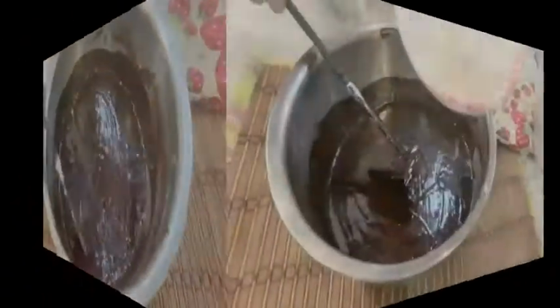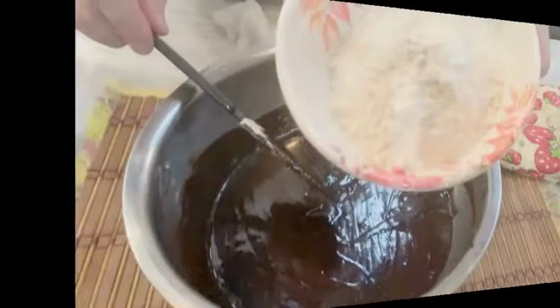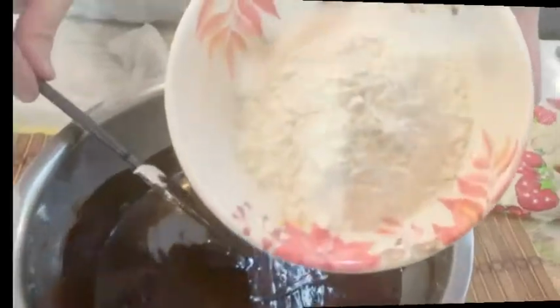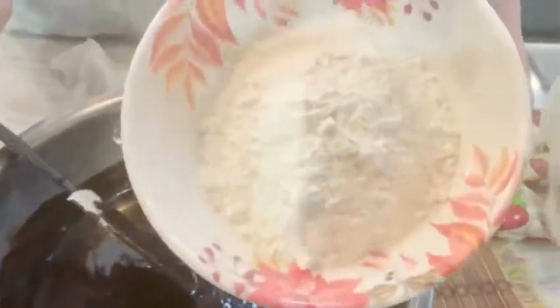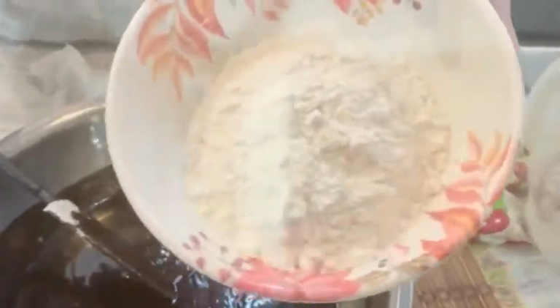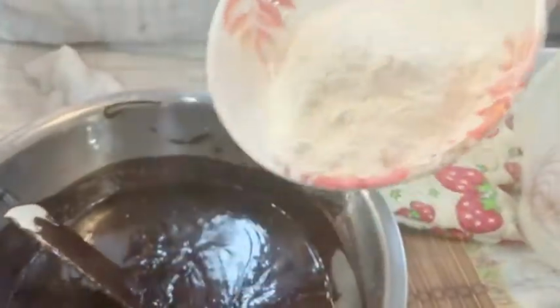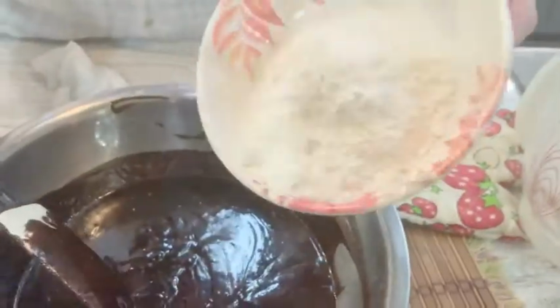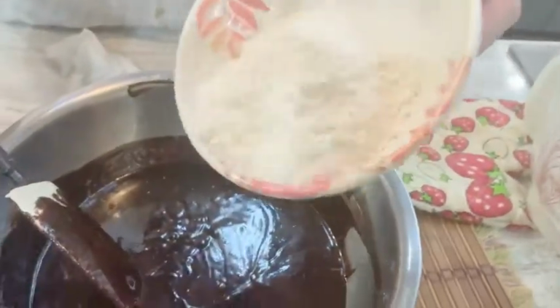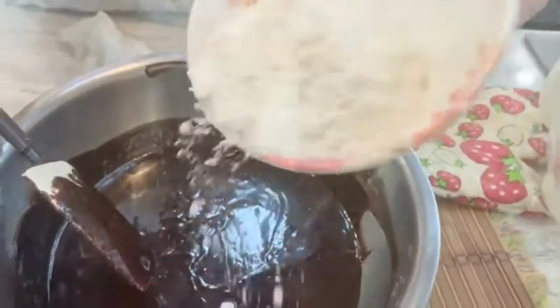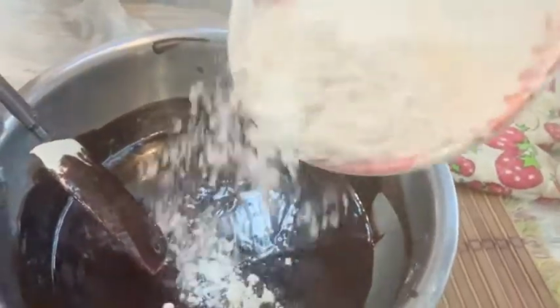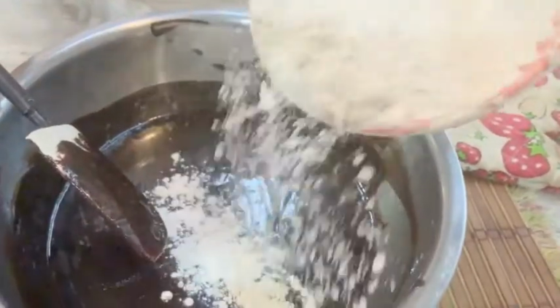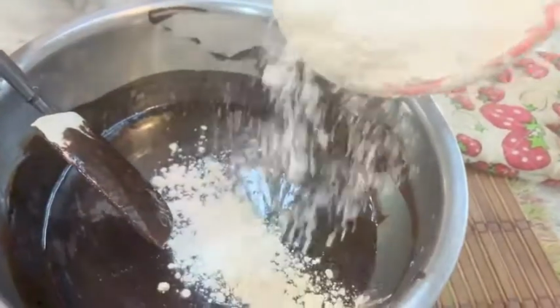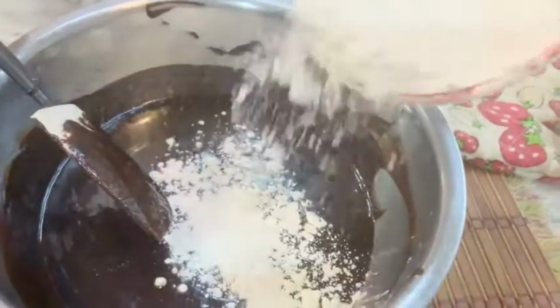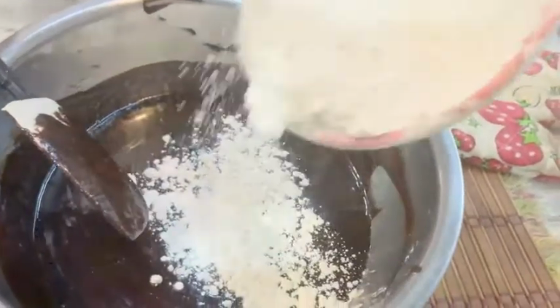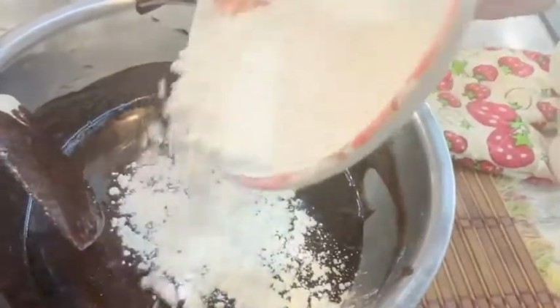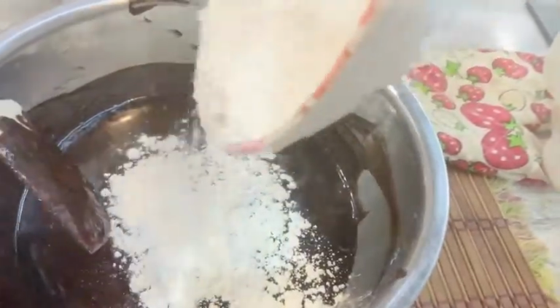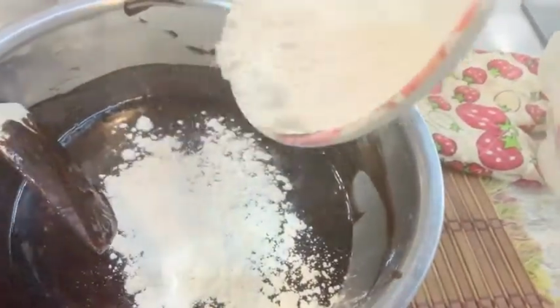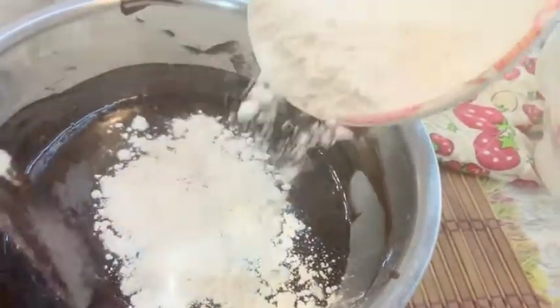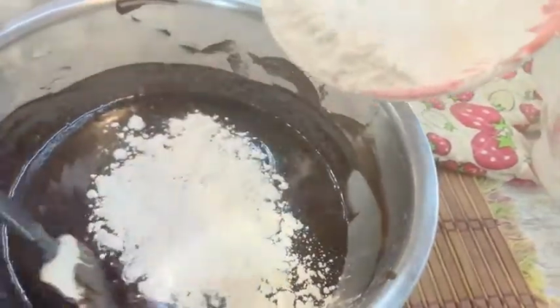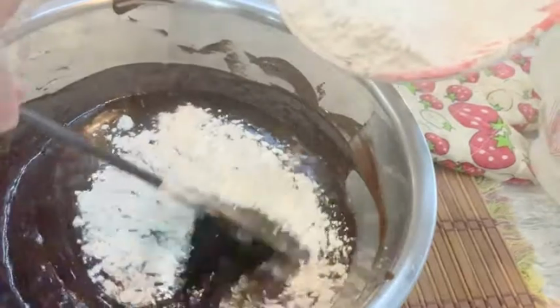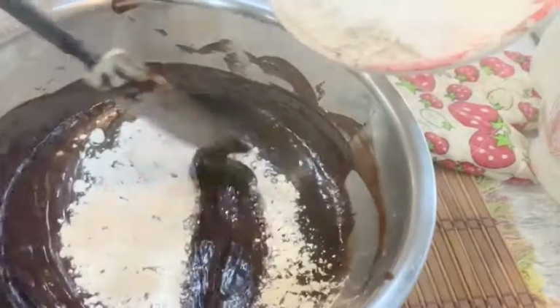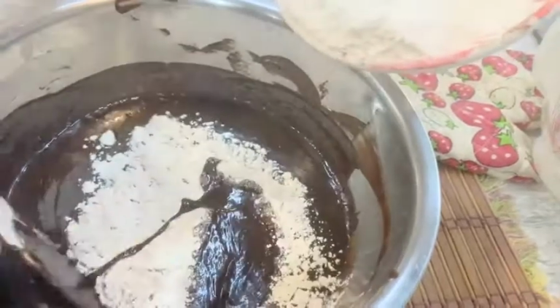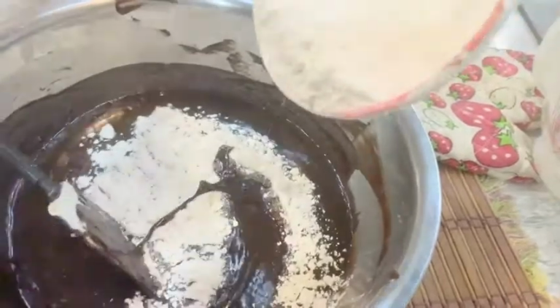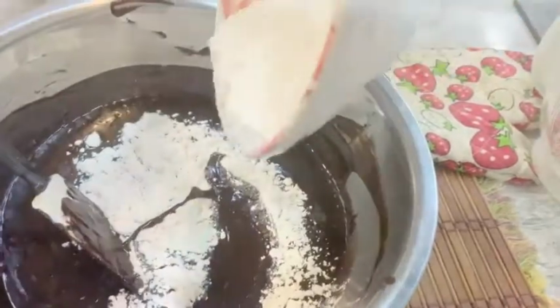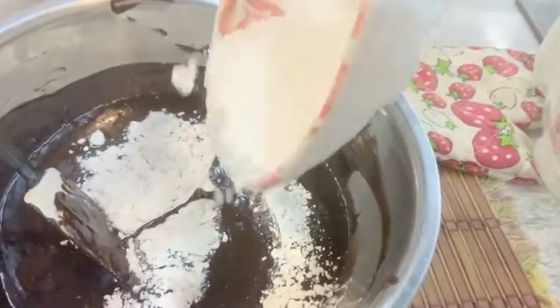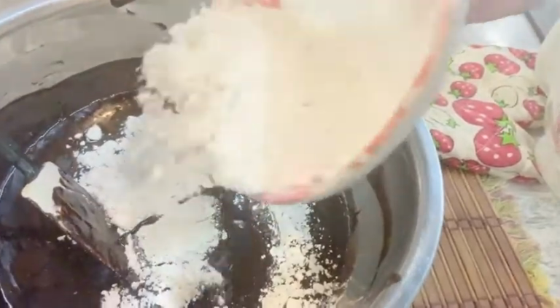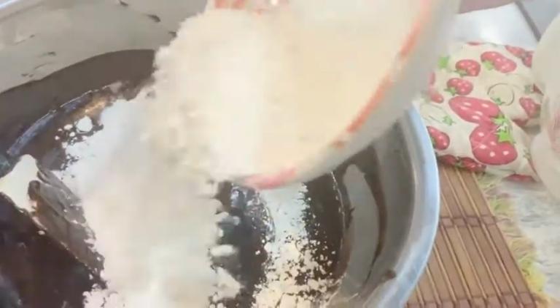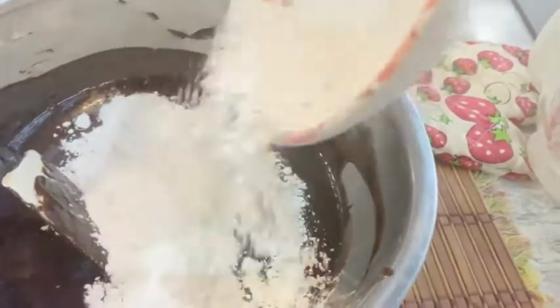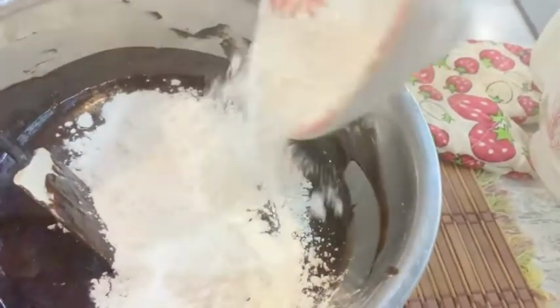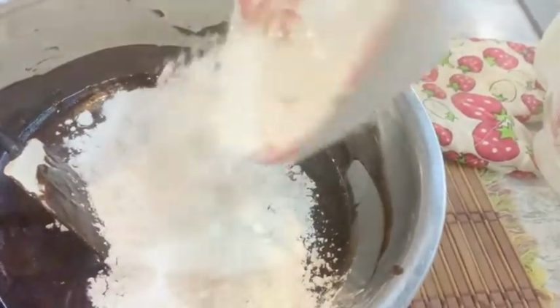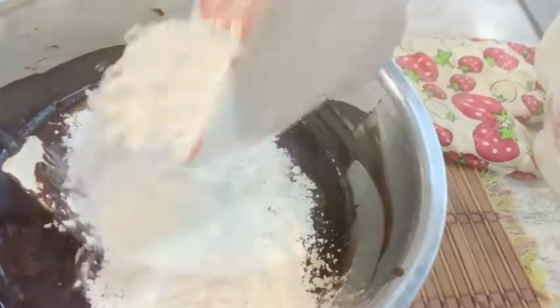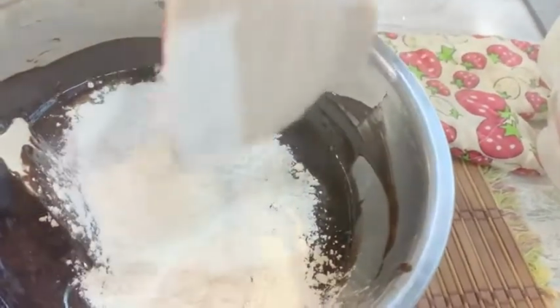Next step, we're going to mix the flour into the chocolate. Stir it gently until it's well mixed.